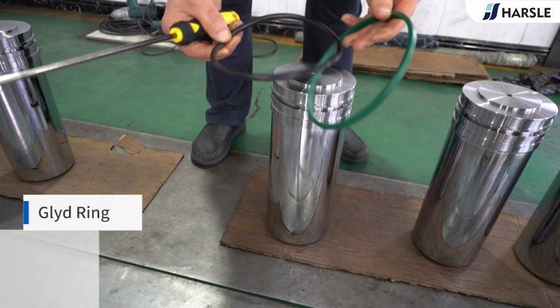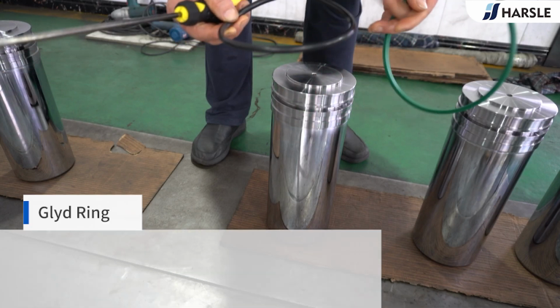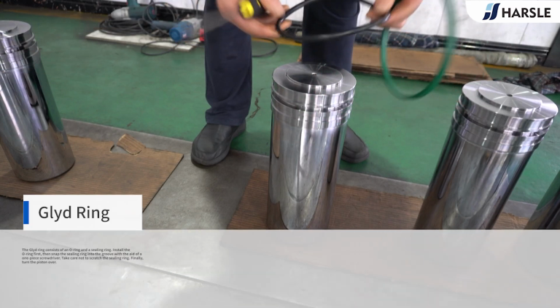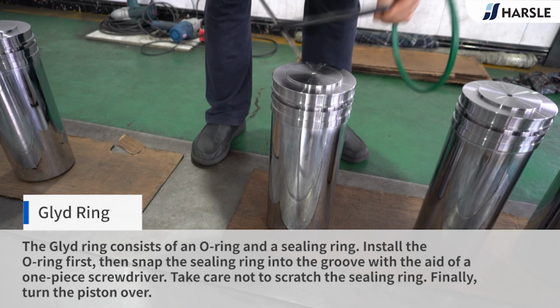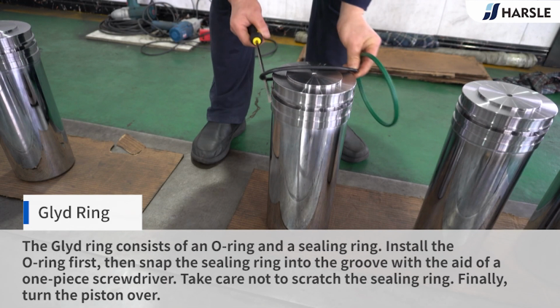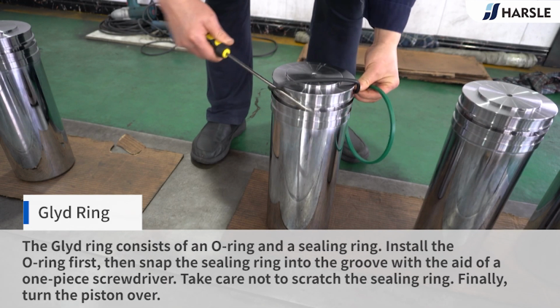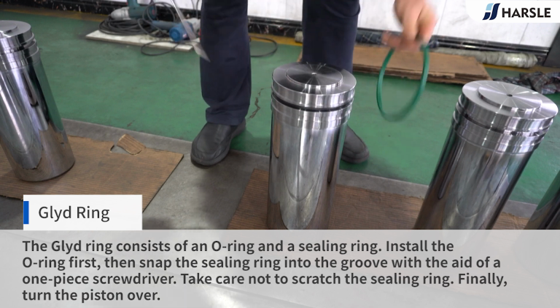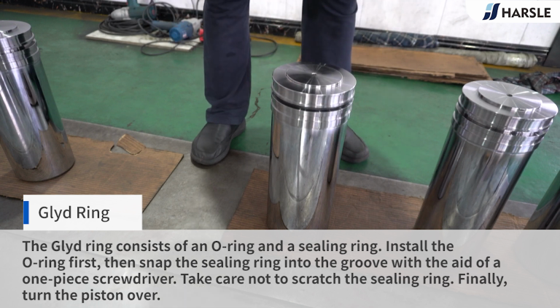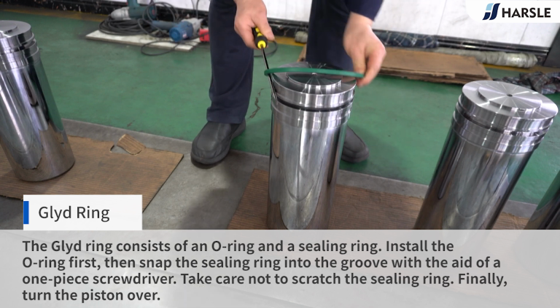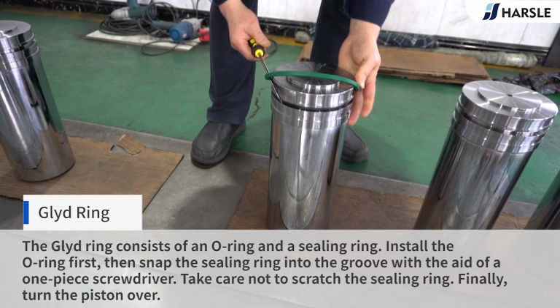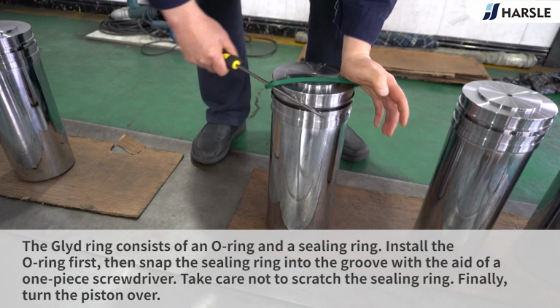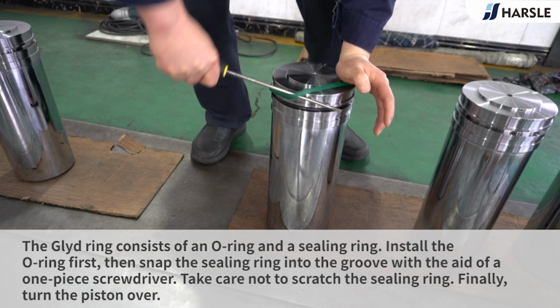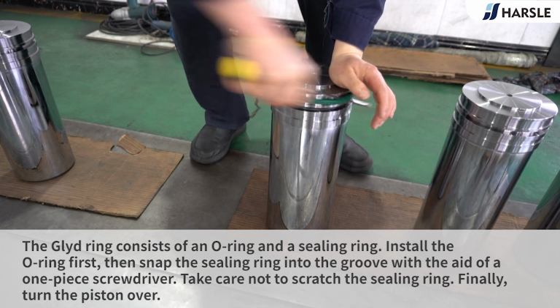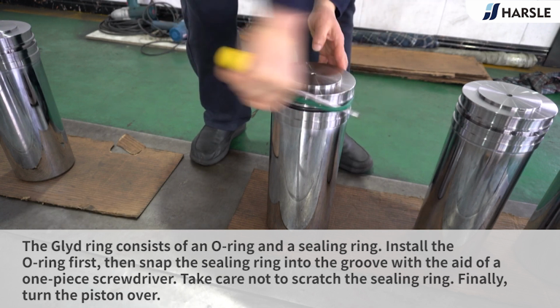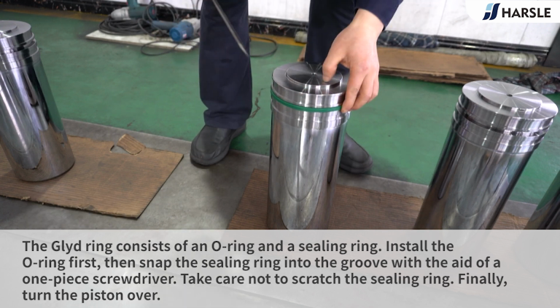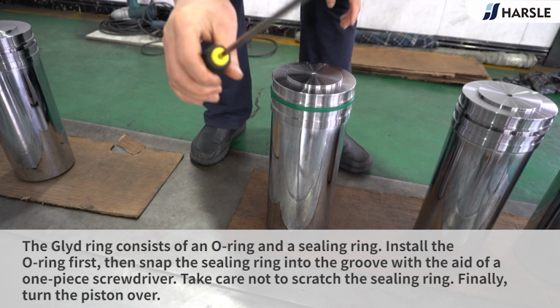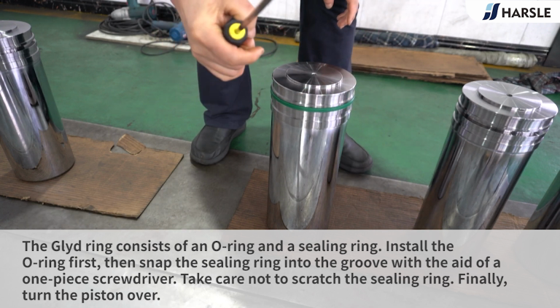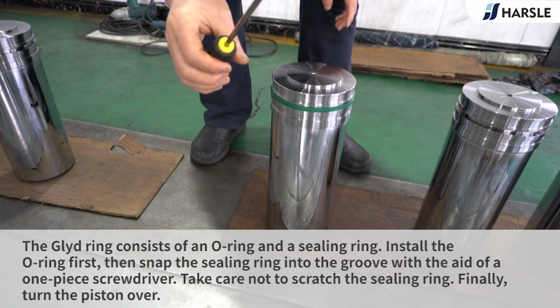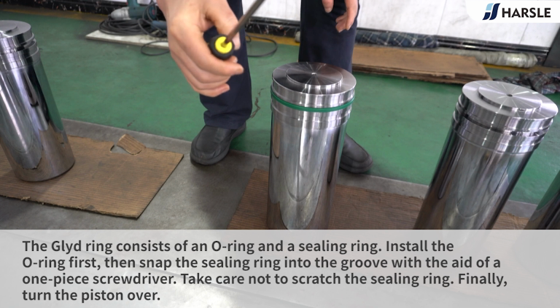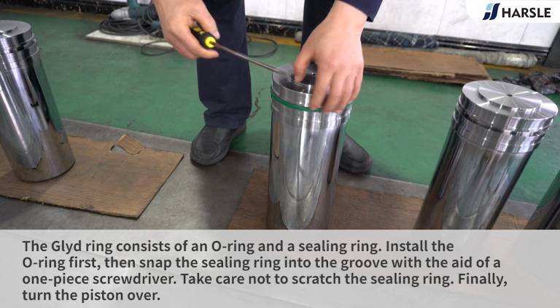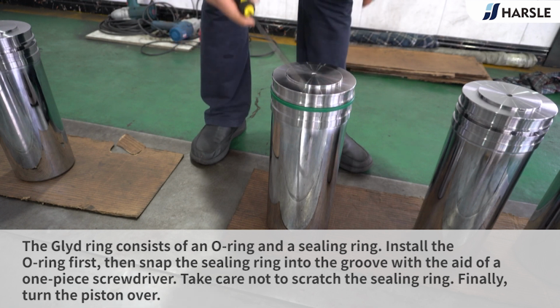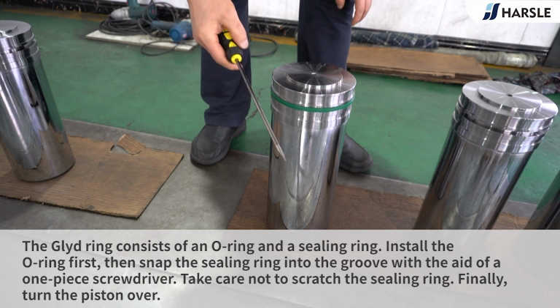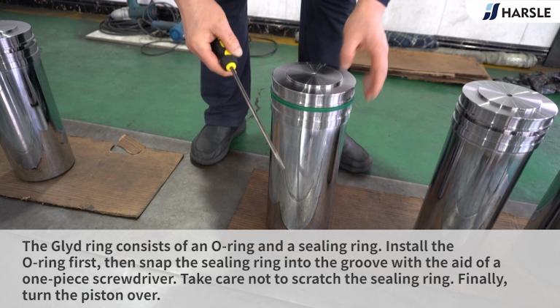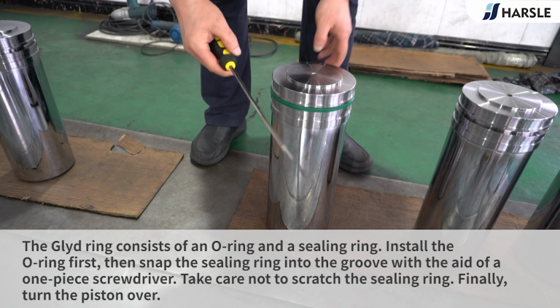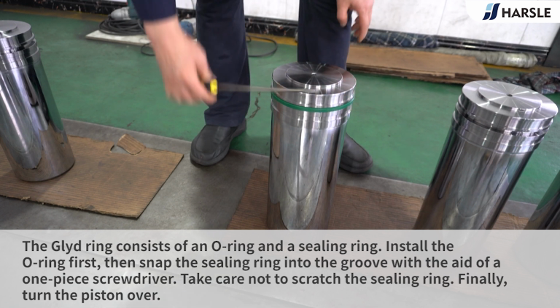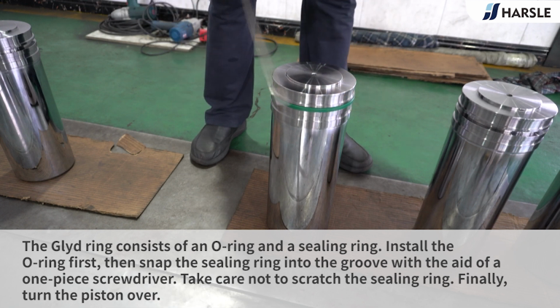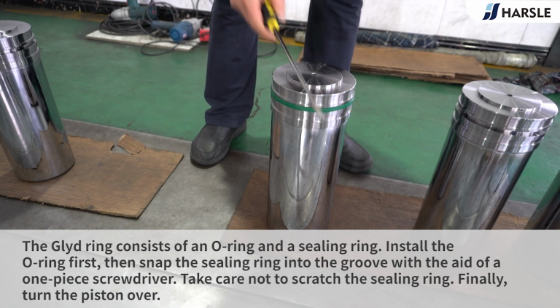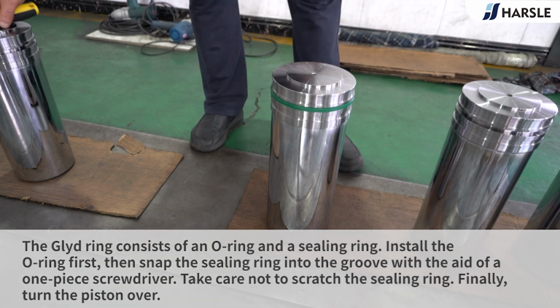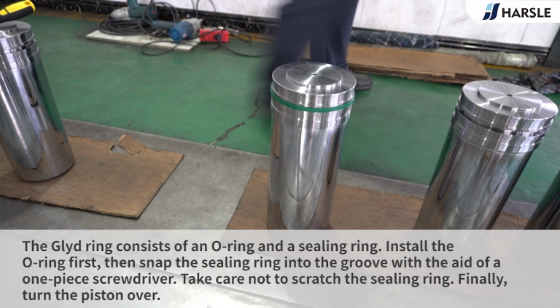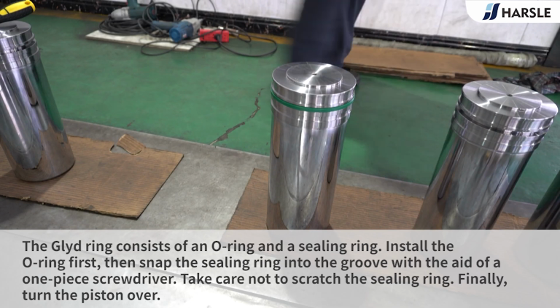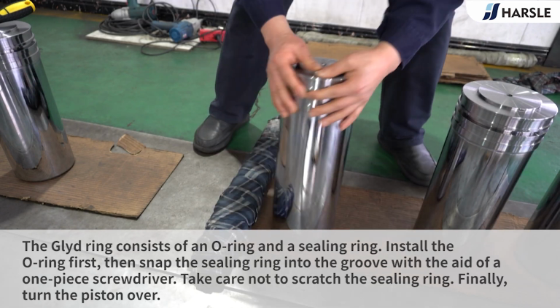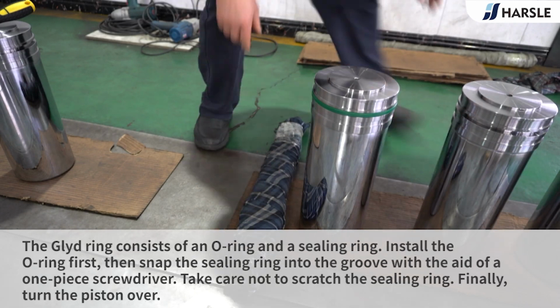Glide Ring: The glide ring consists of an O-ring and a sealing ring. Install the O-ring first, then snap the sealing ring into the groove with the aid of a flat-head screwdriver. Take care not to scratch the sealing ring. Finally, turn the piston over.